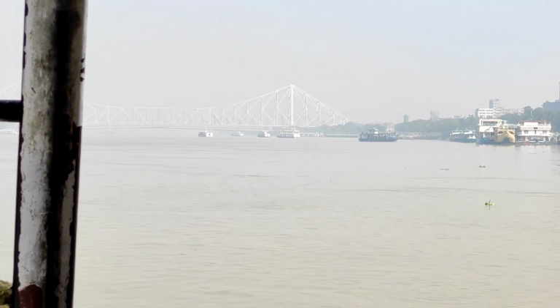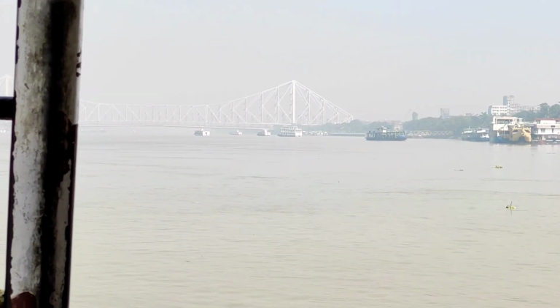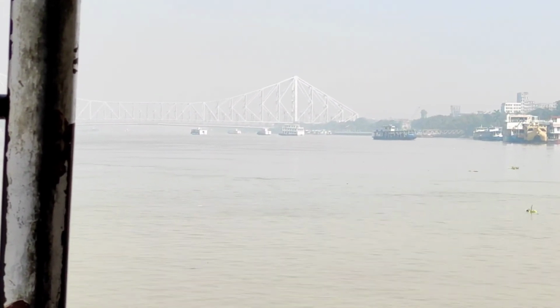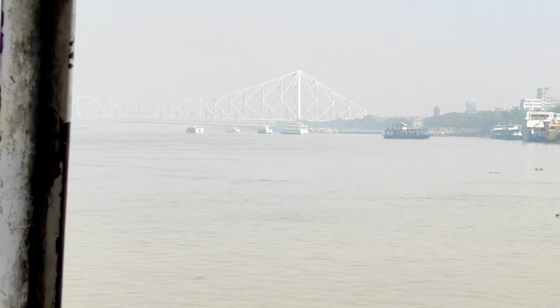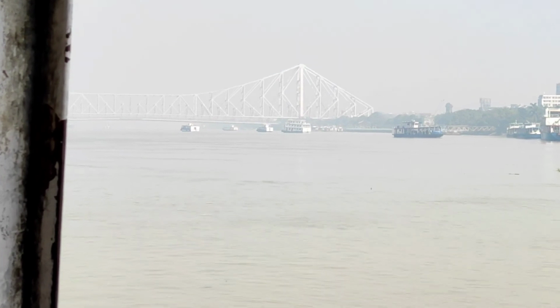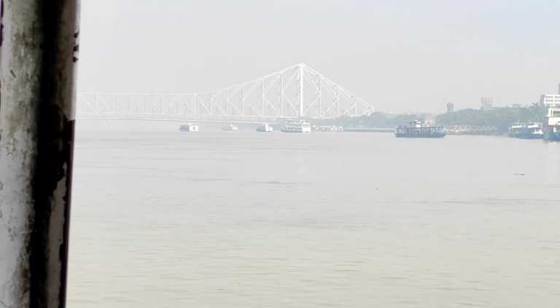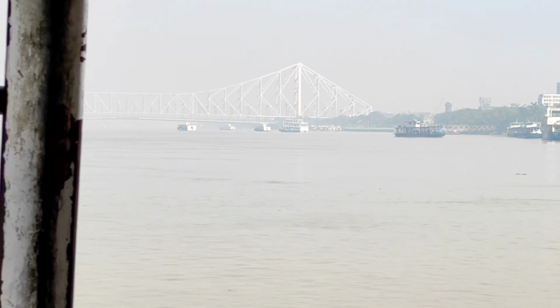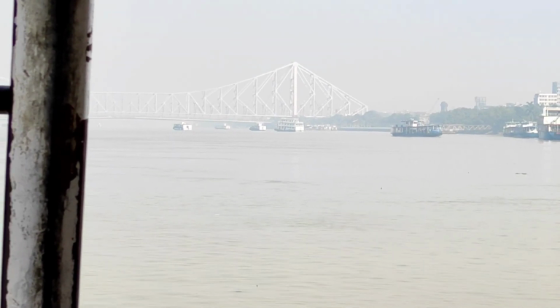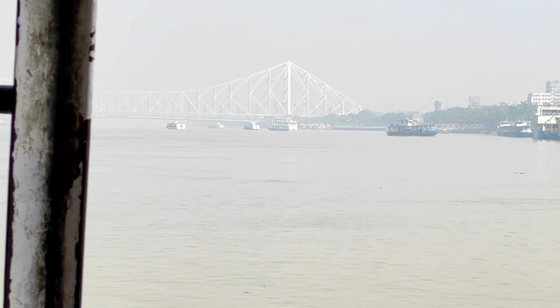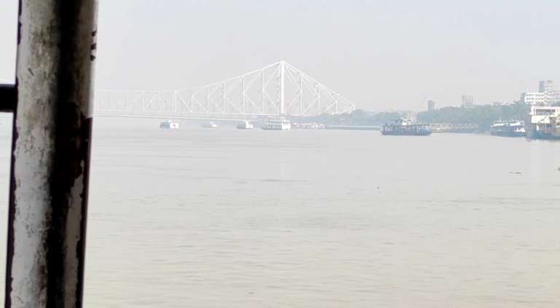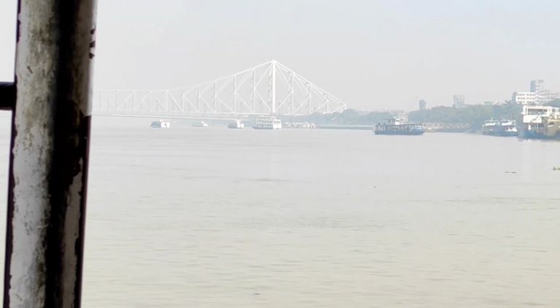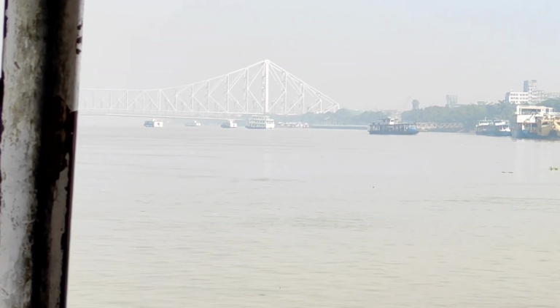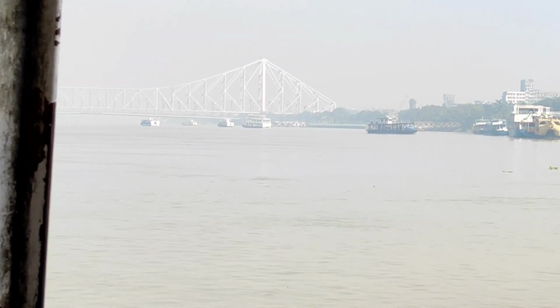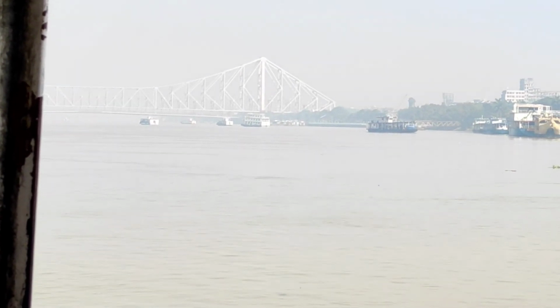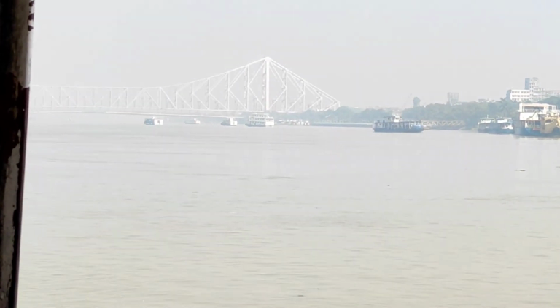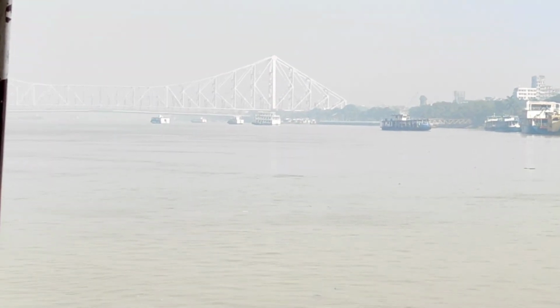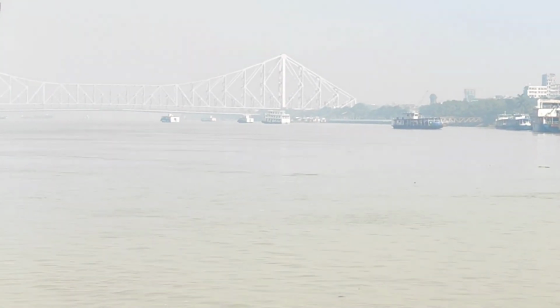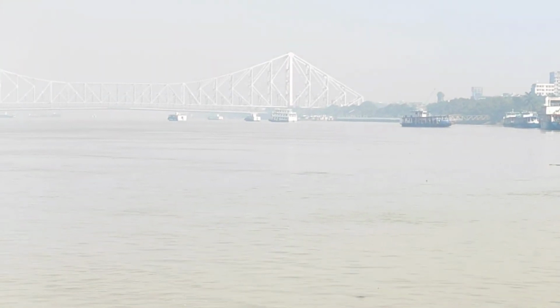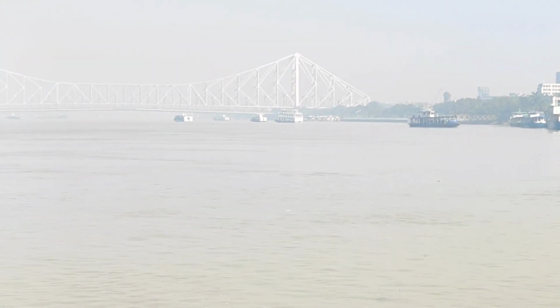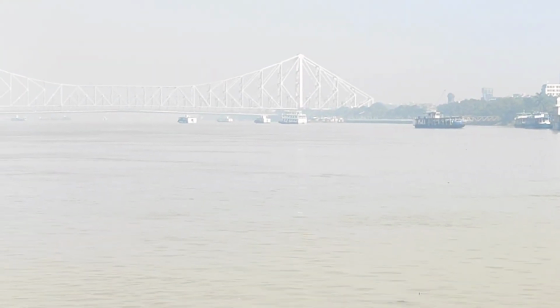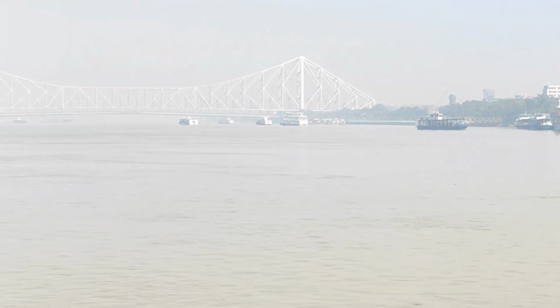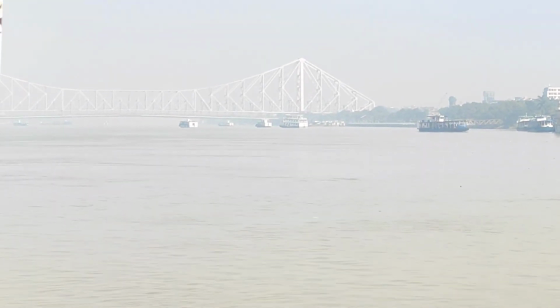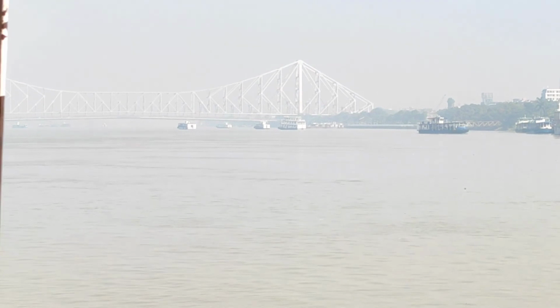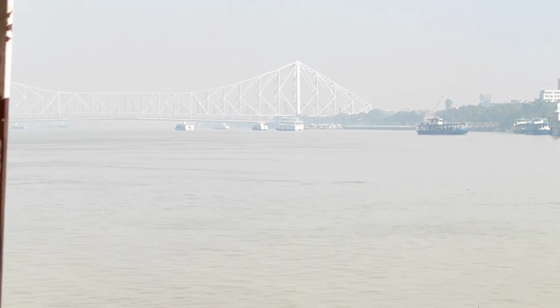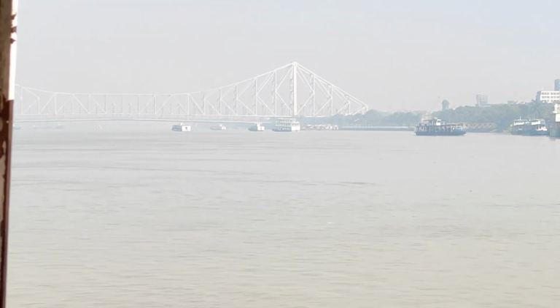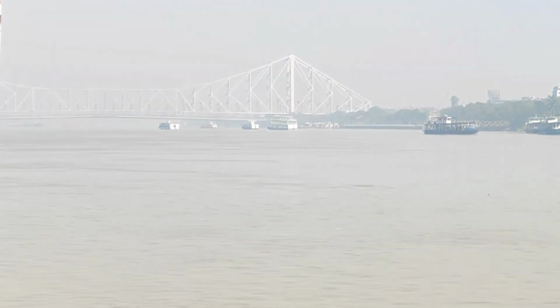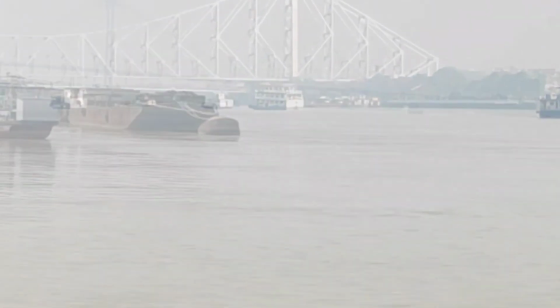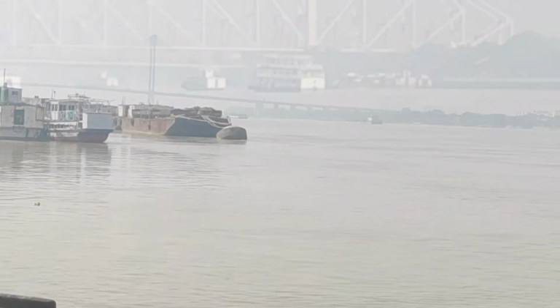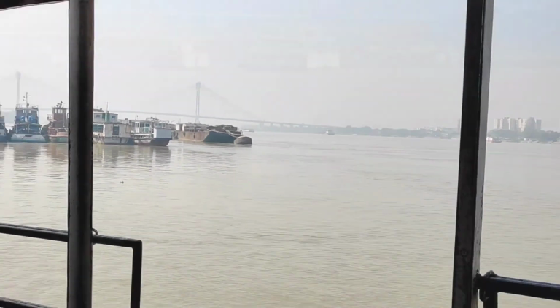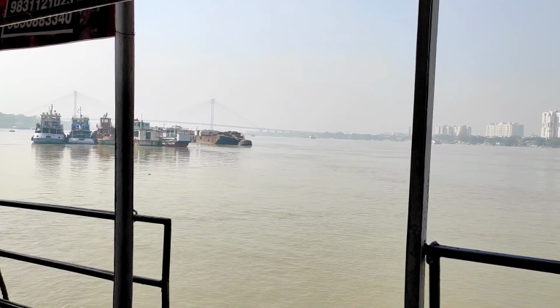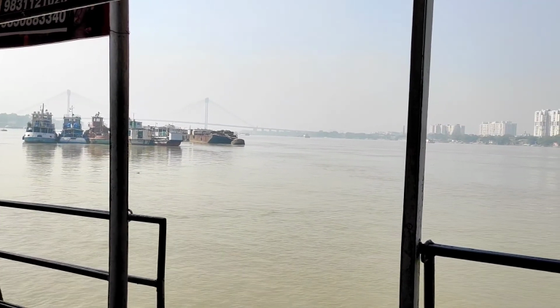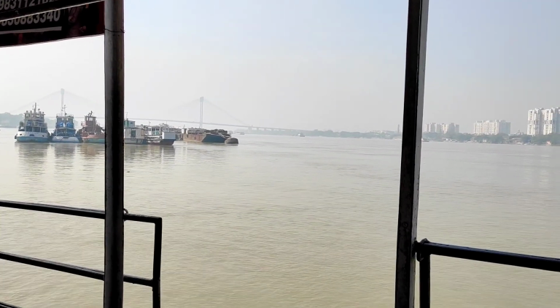From Babu Ghat to Howrah station, the ferry charge is Rs. 6. Every 15 minutes there is a departure from Babu Ghat.